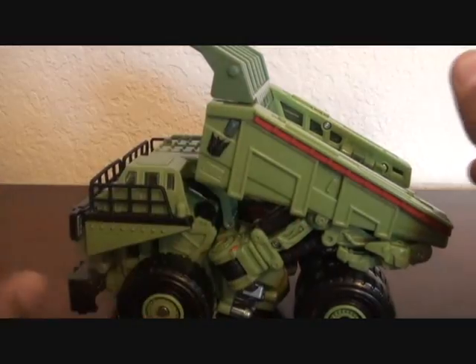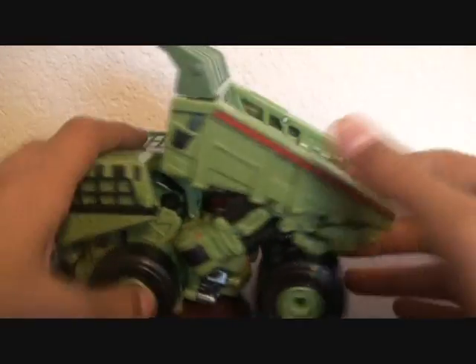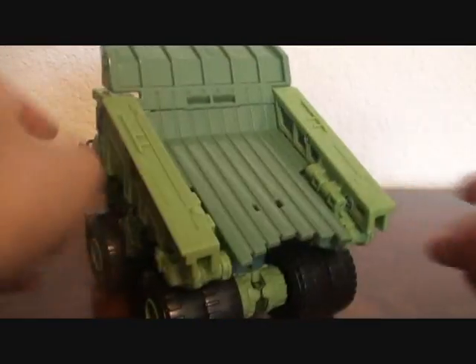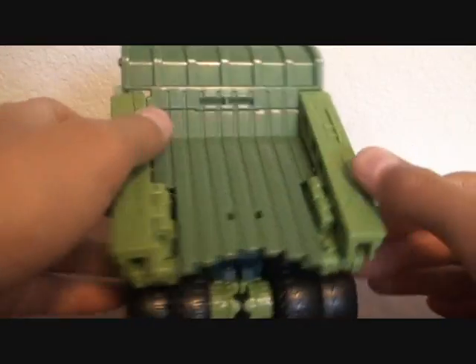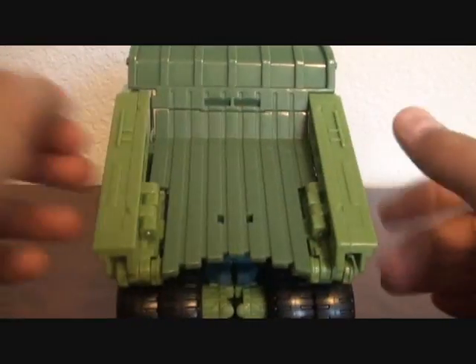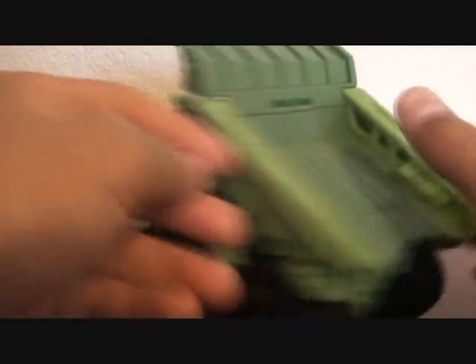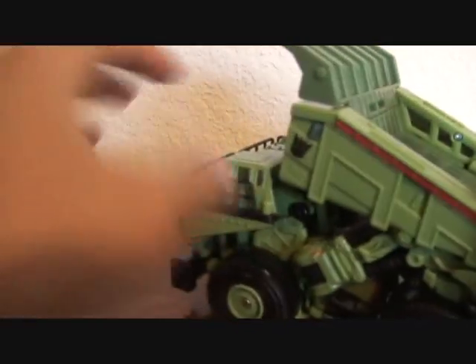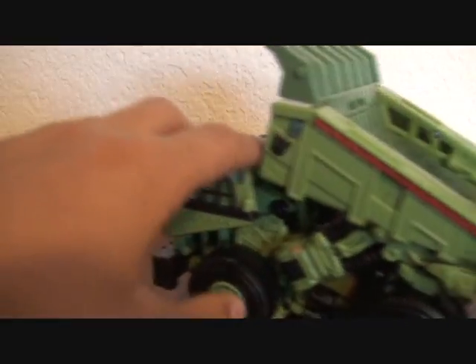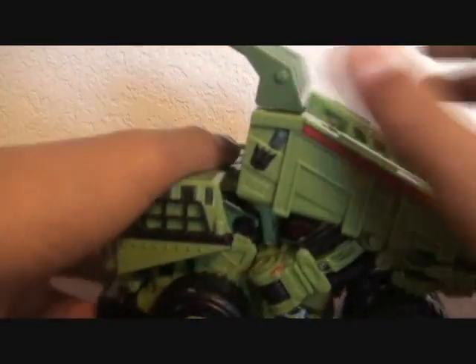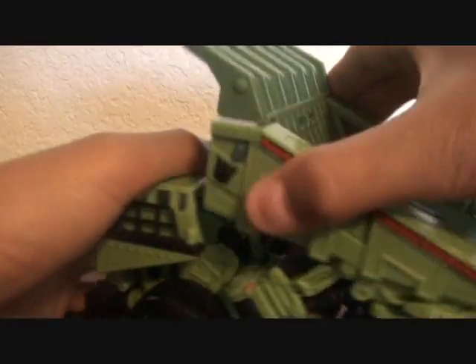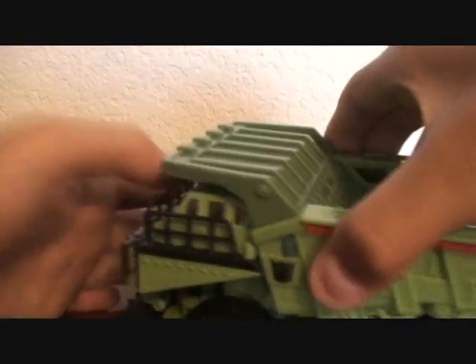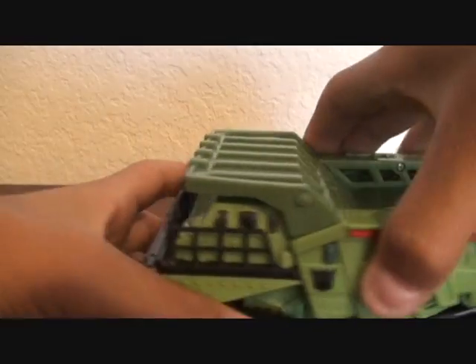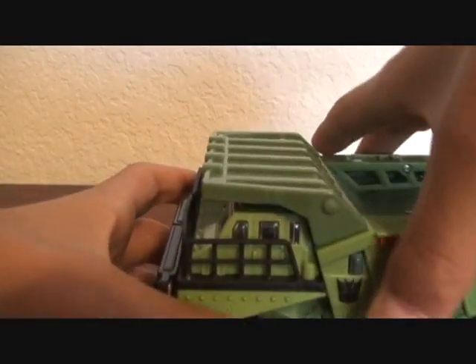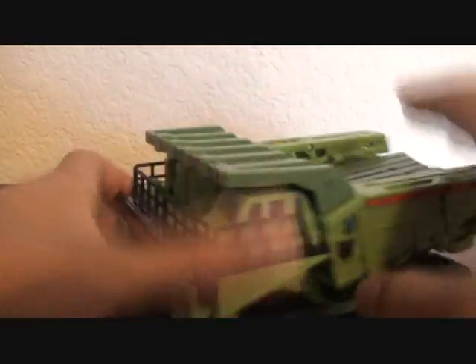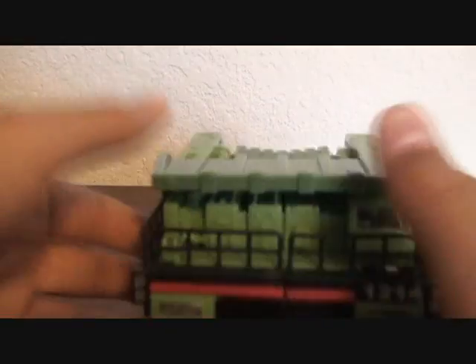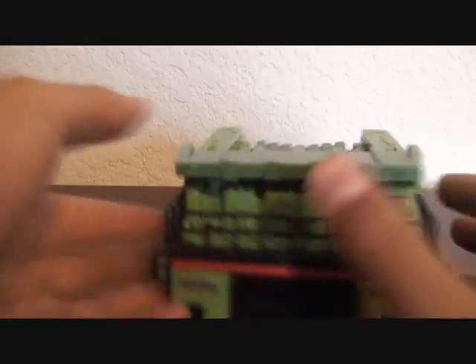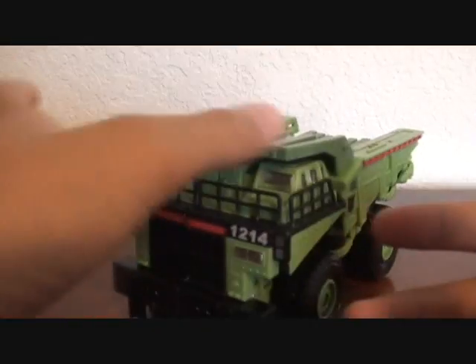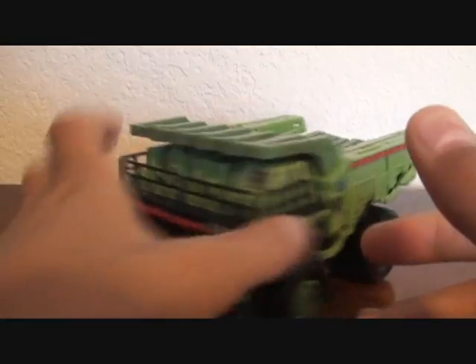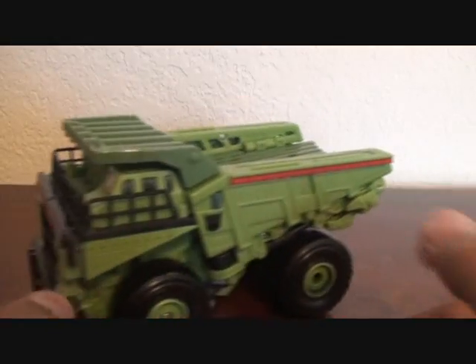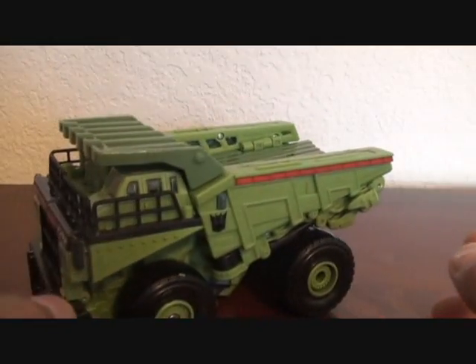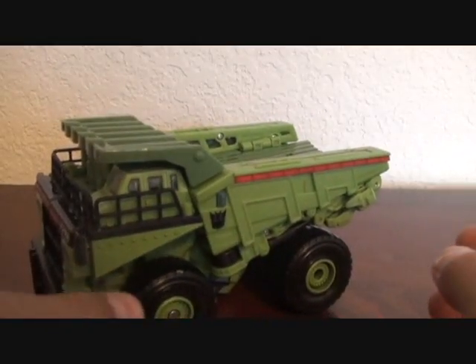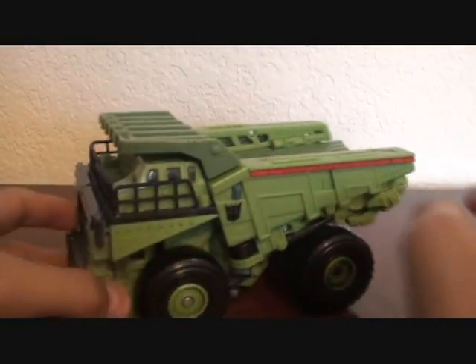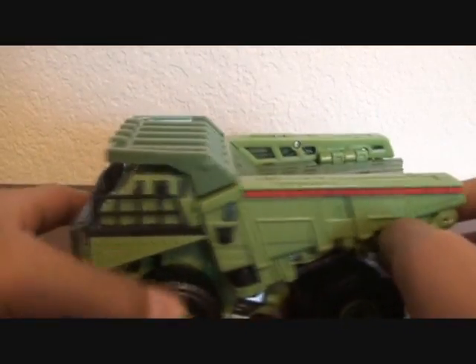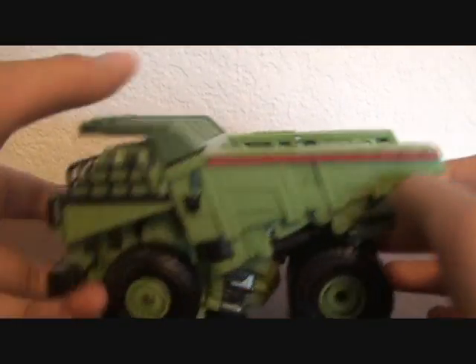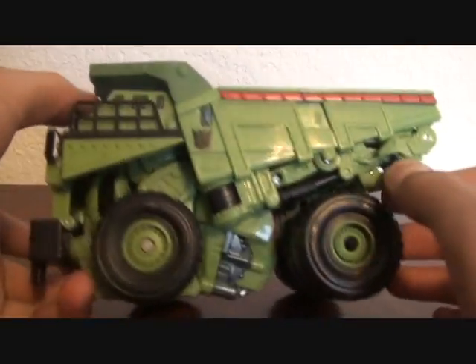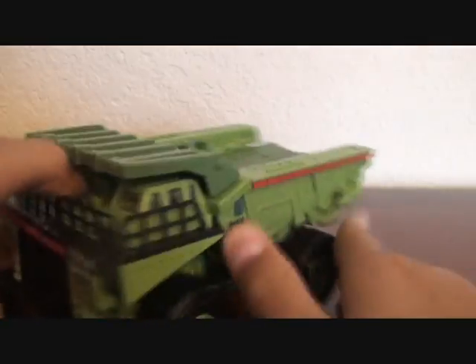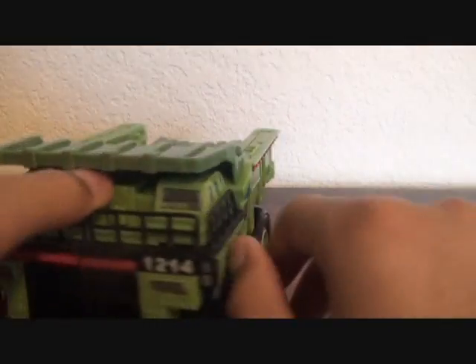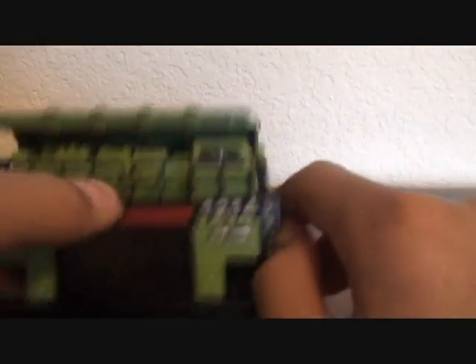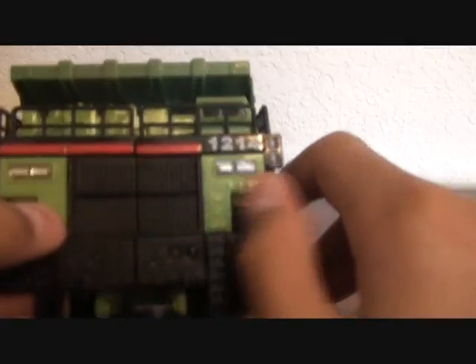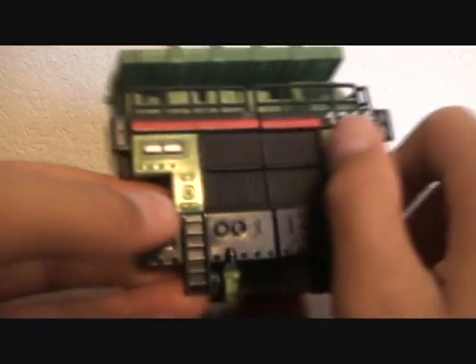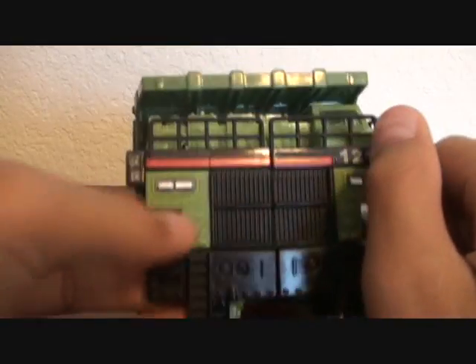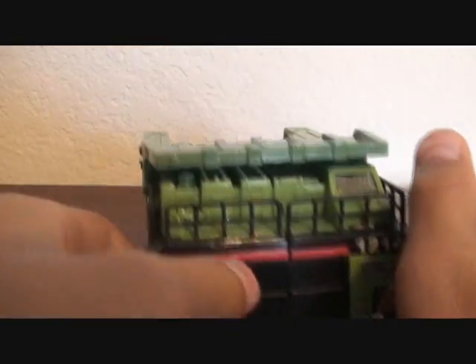This thing can tilt over and dump stuff, I guess. He has some pretty good molded details.